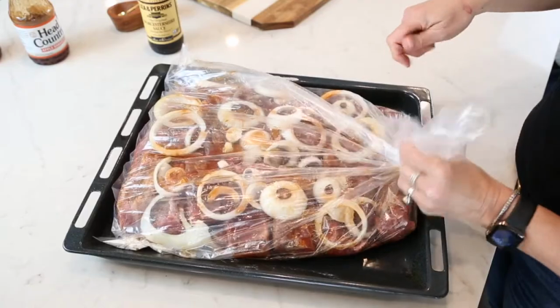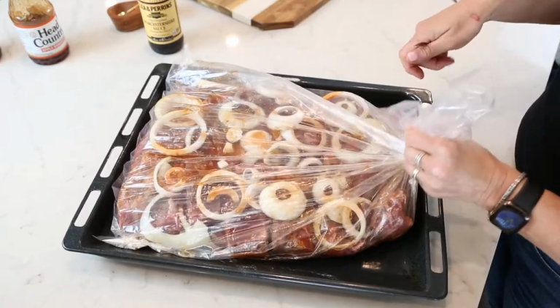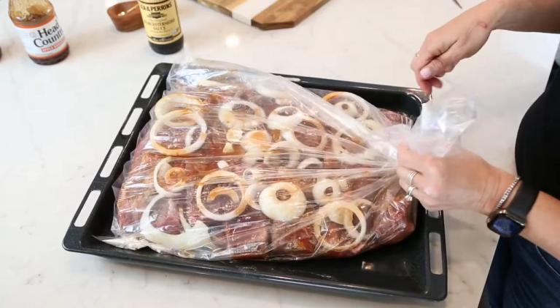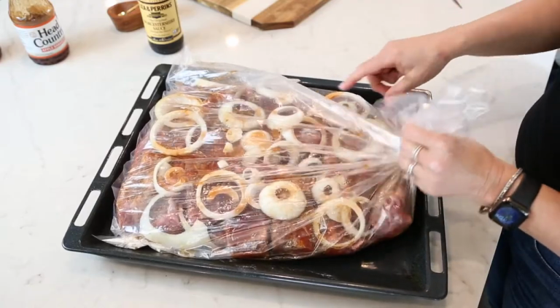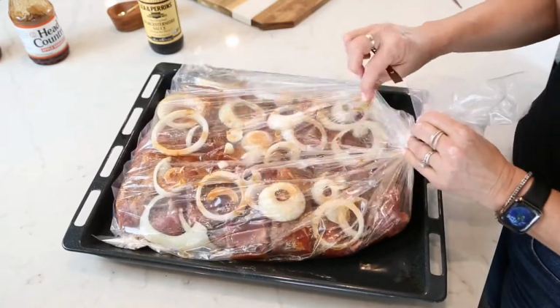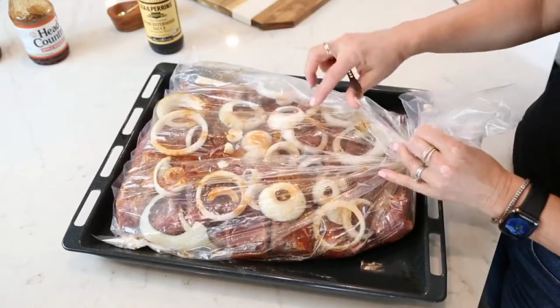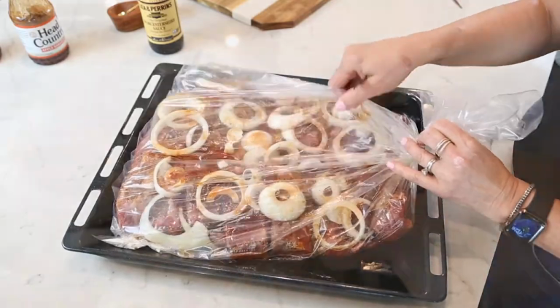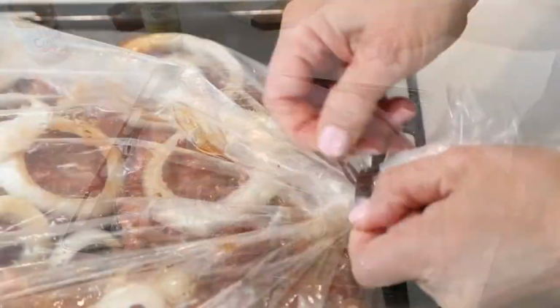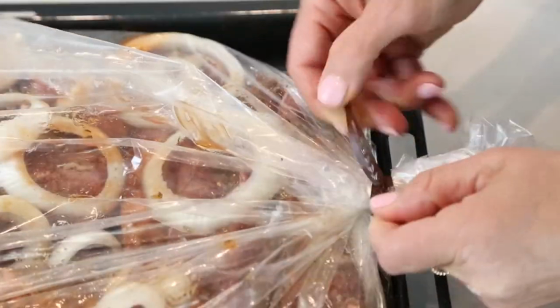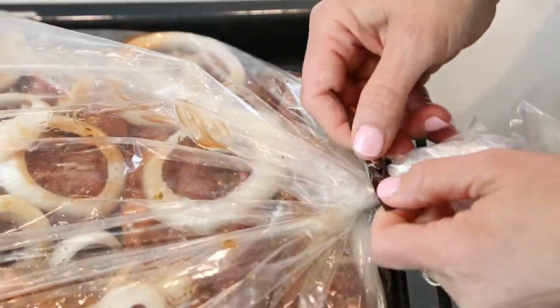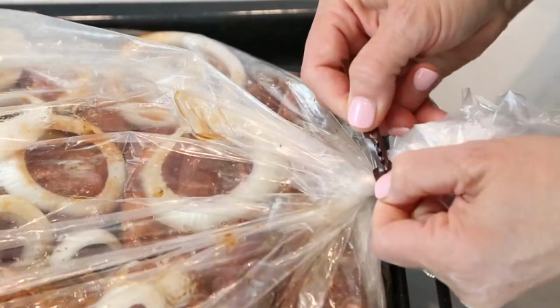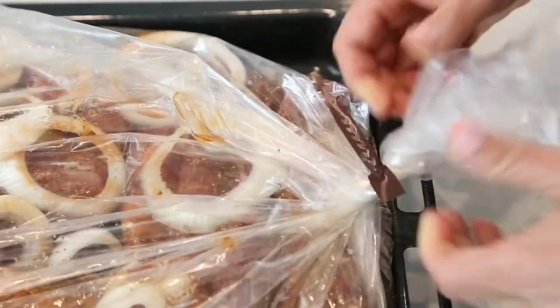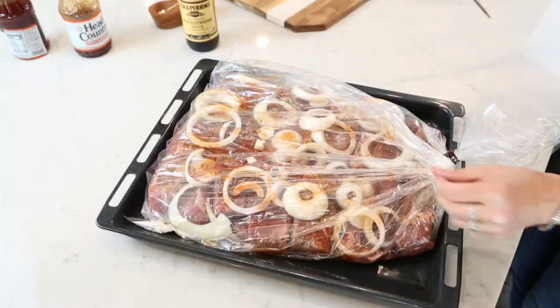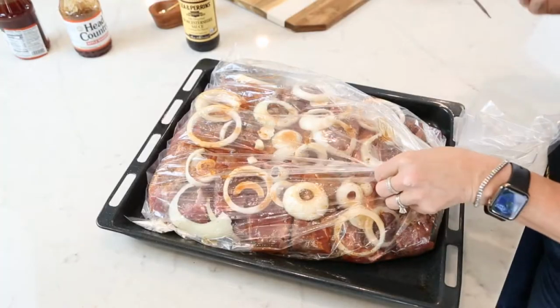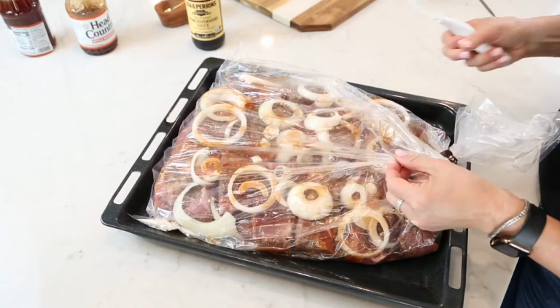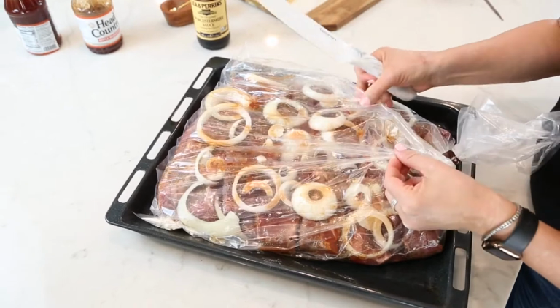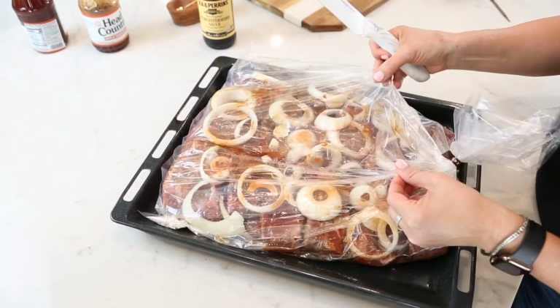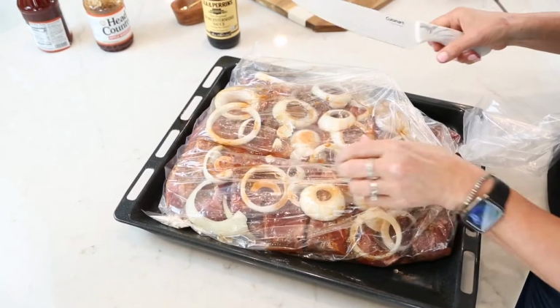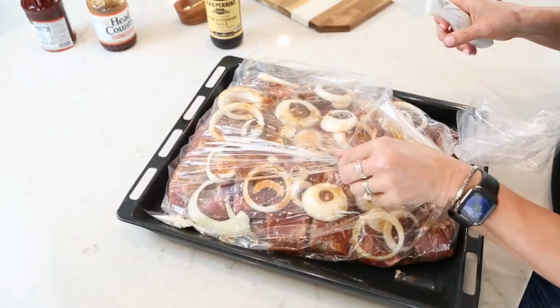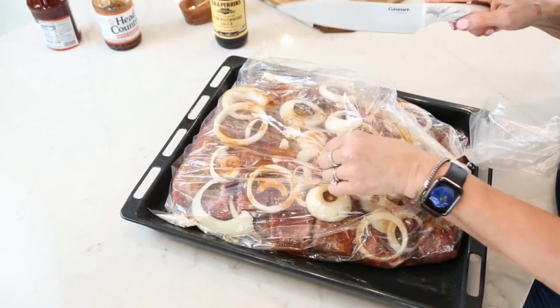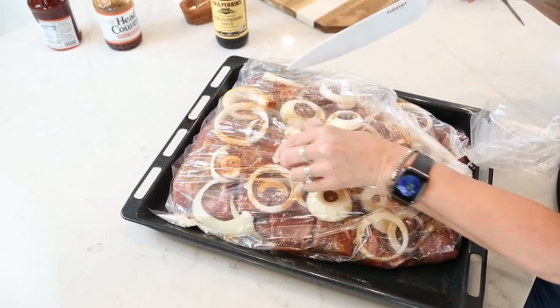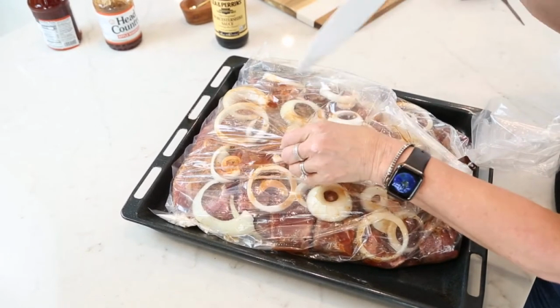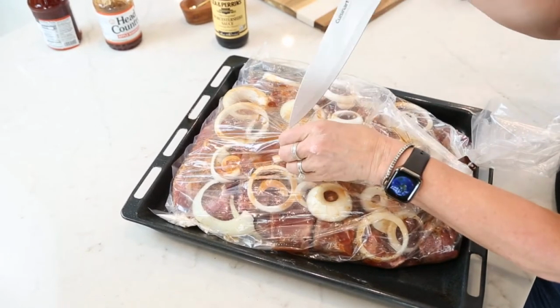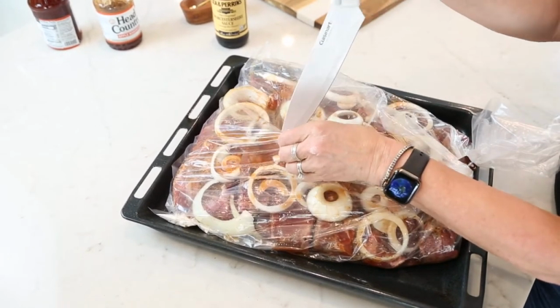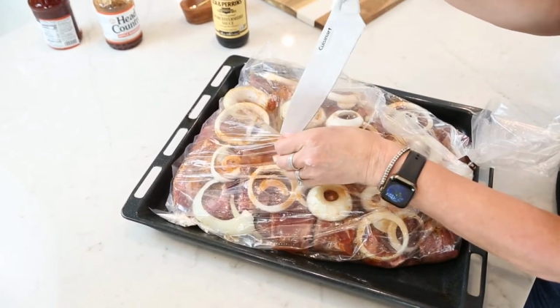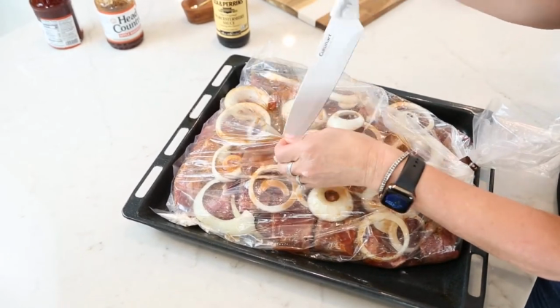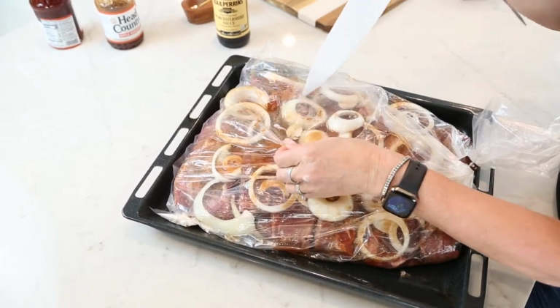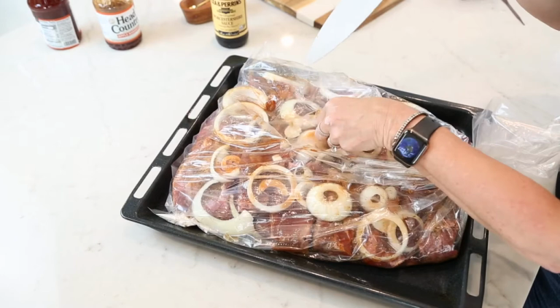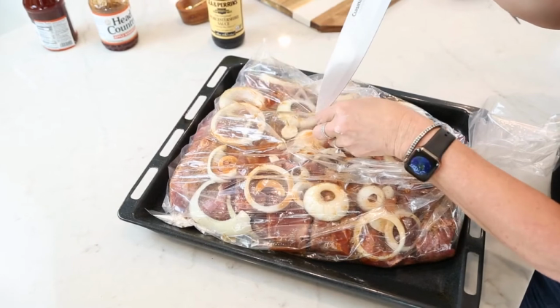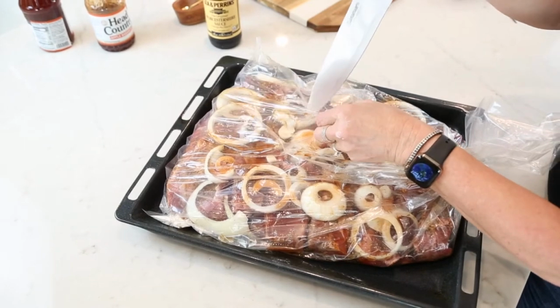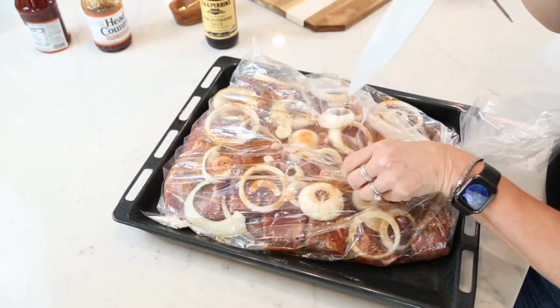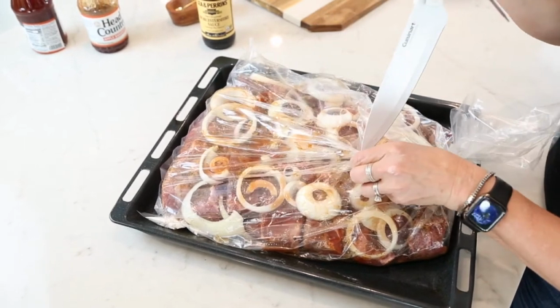I just need to seal it up with the twisty tie that comes in your box. This step is extremely important — you've got to poke a few holes in your bag so that it can vent.